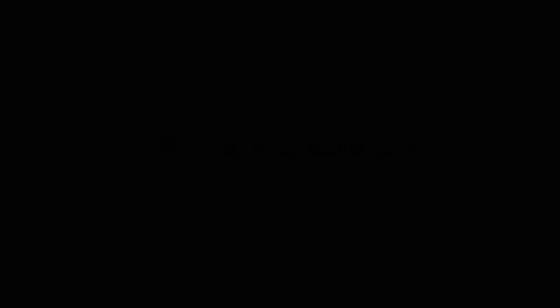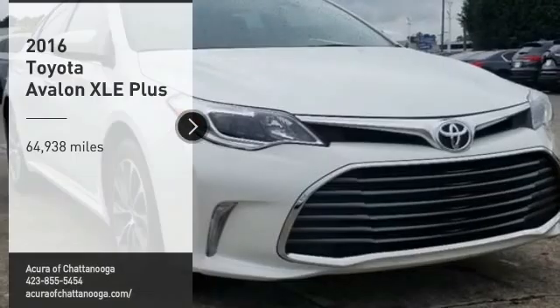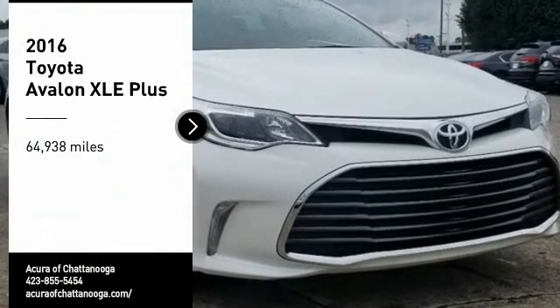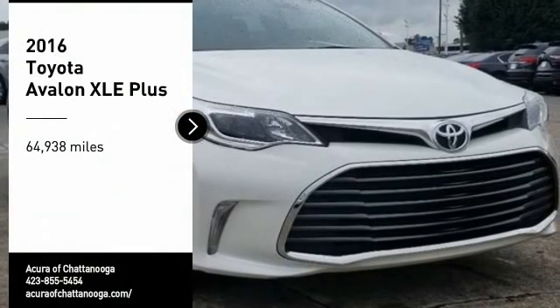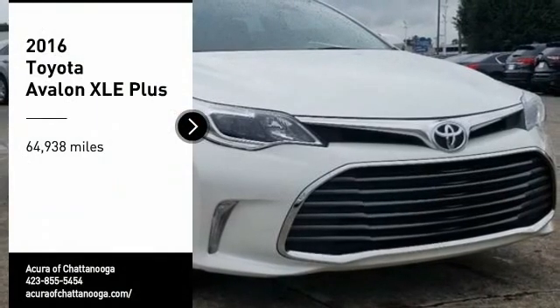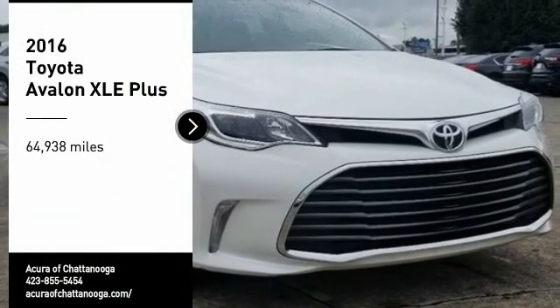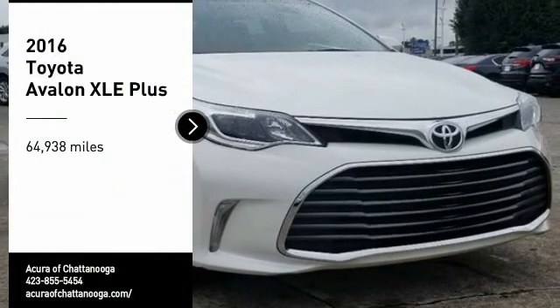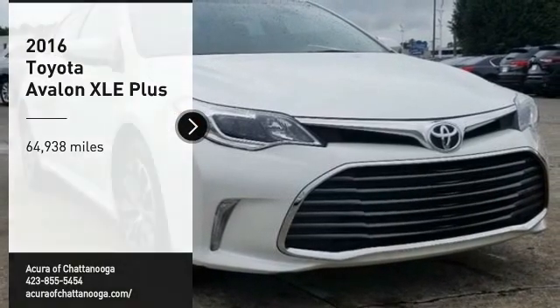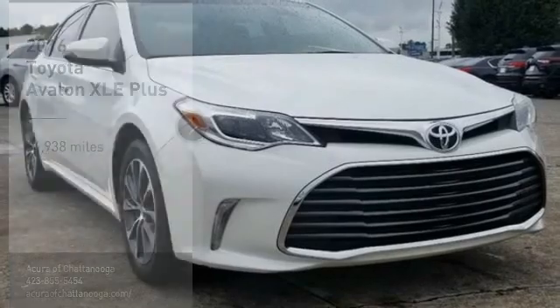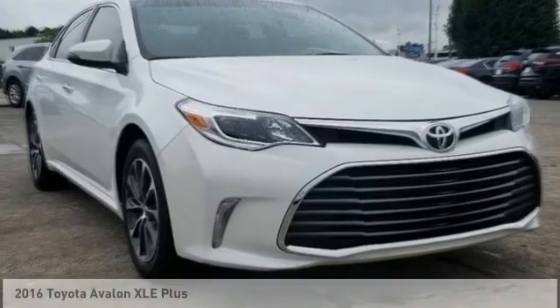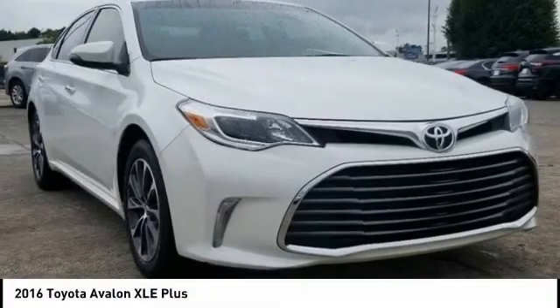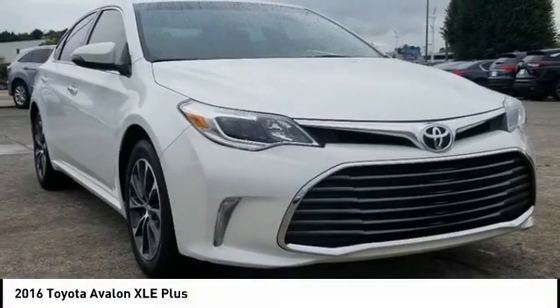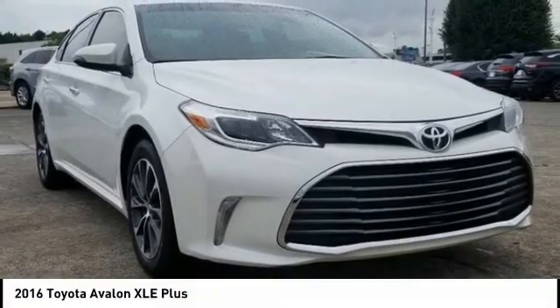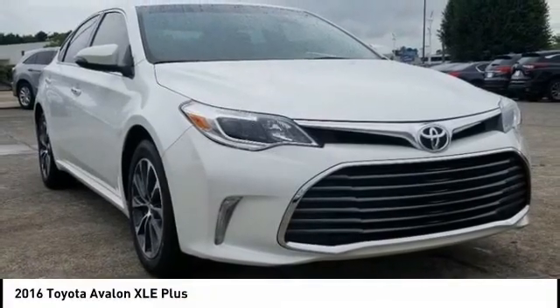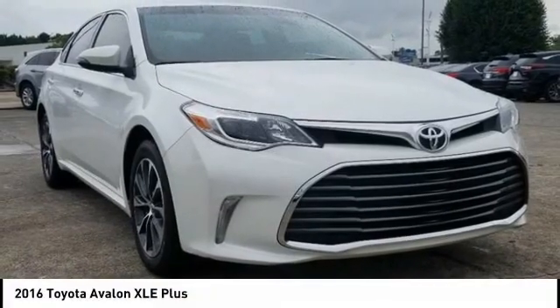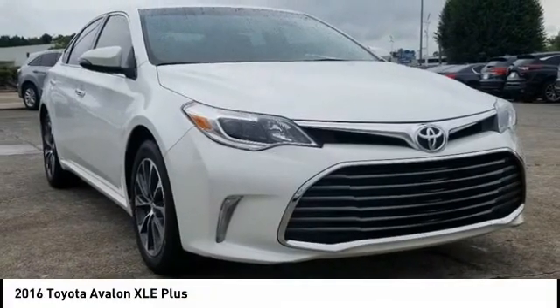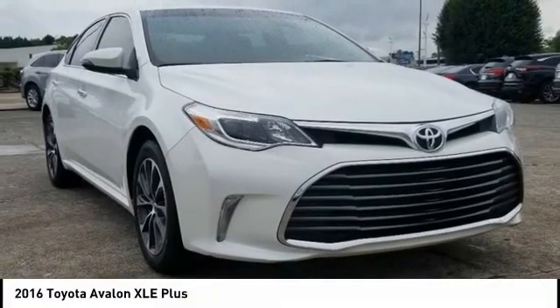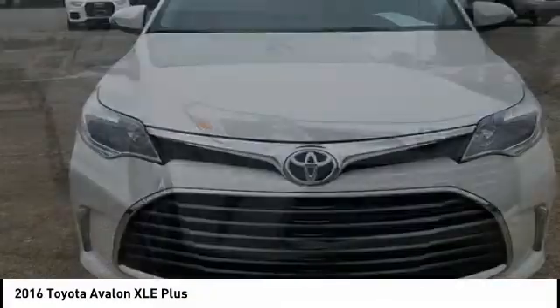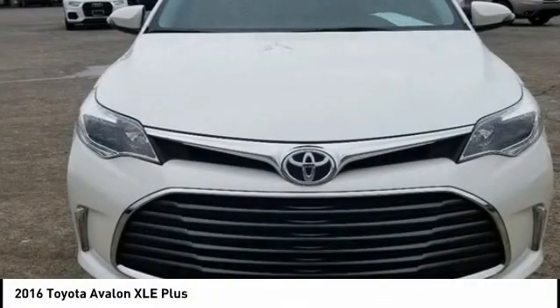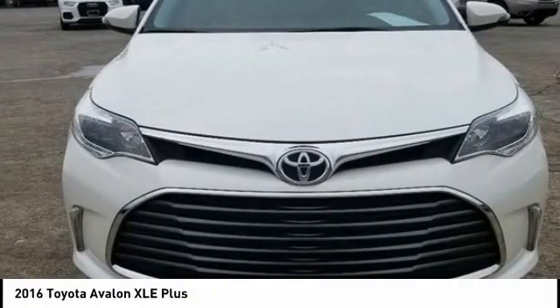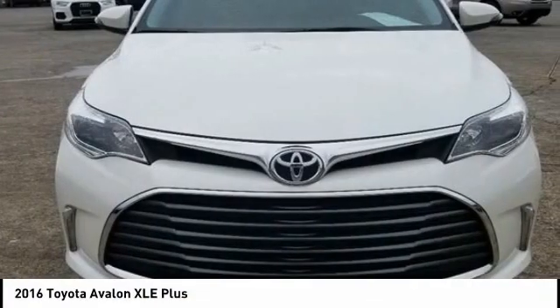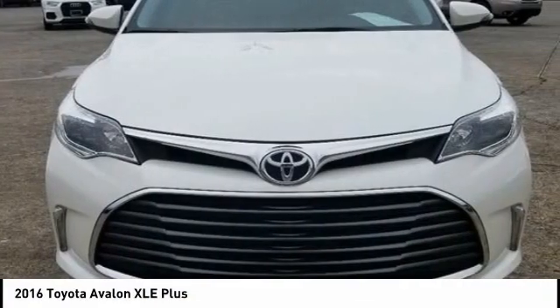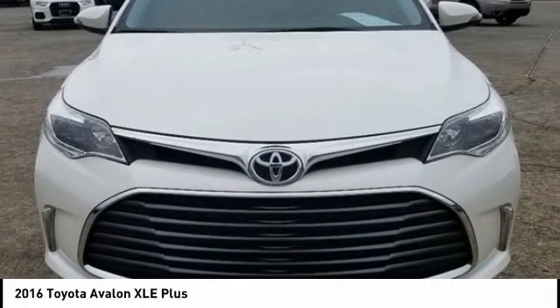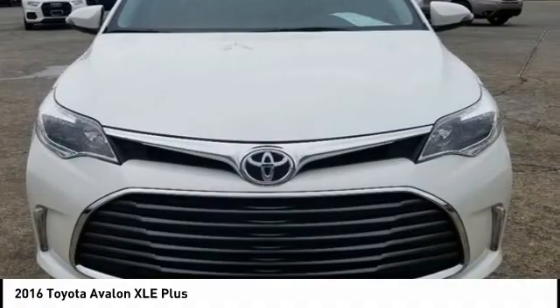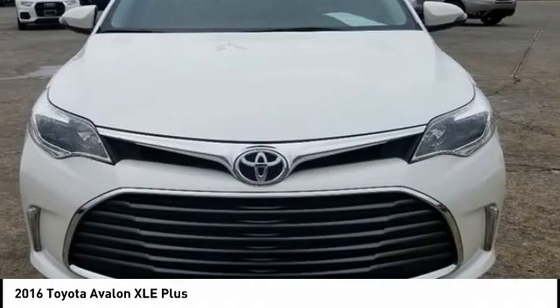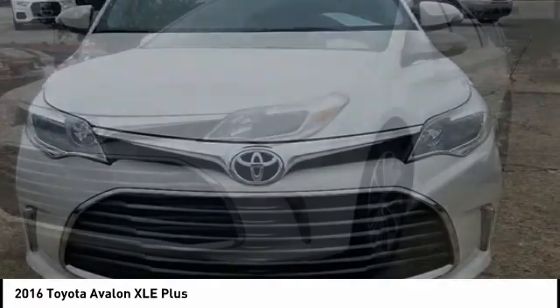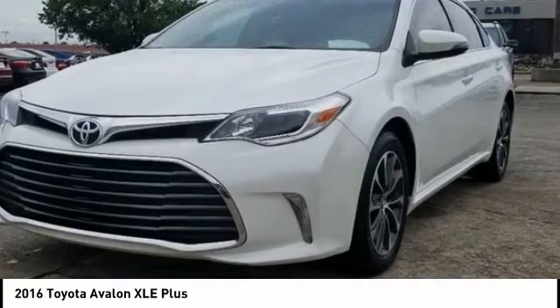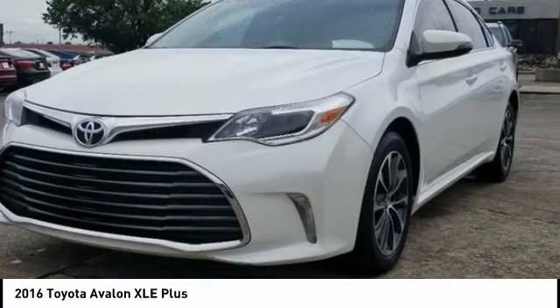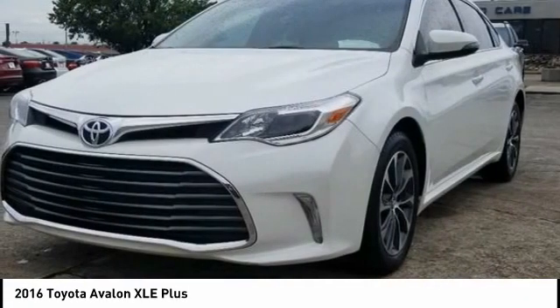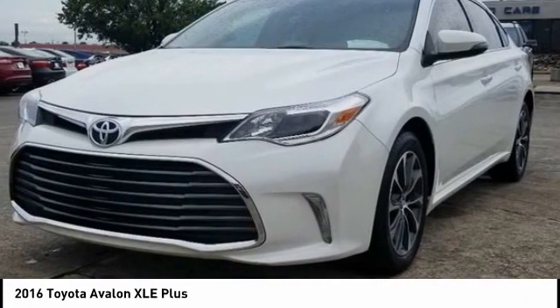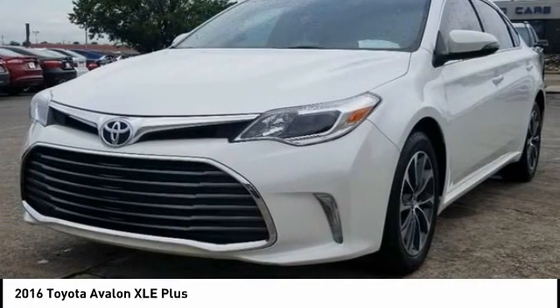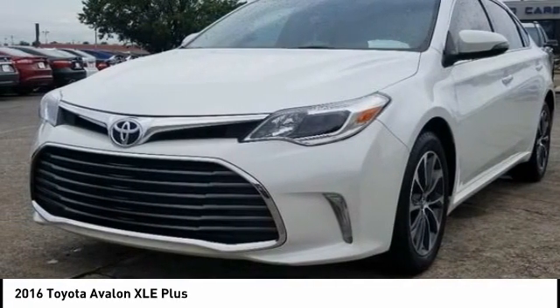Take a ride in the 2016 Toyota Avalon — a solid performer with standard V6 power, lots of interior space, and a reputation for reliability.